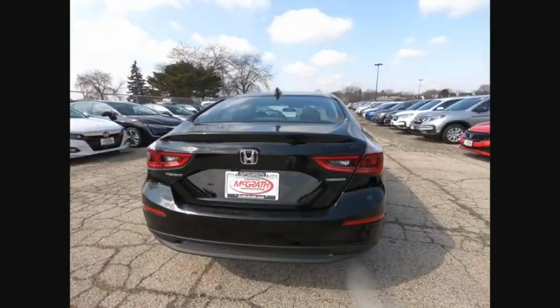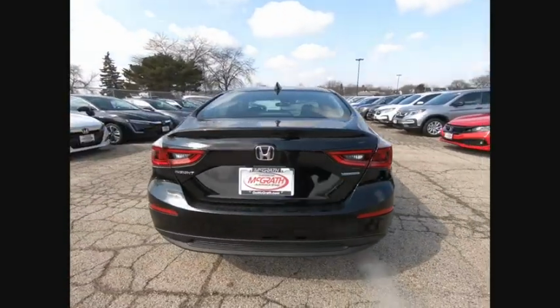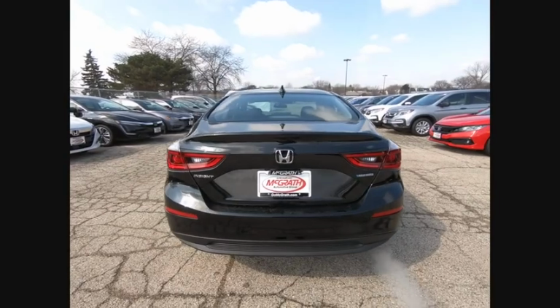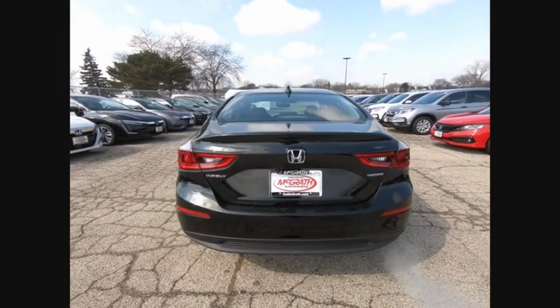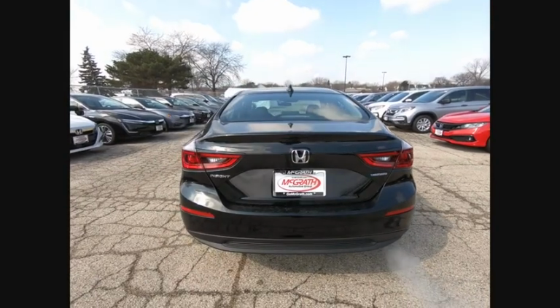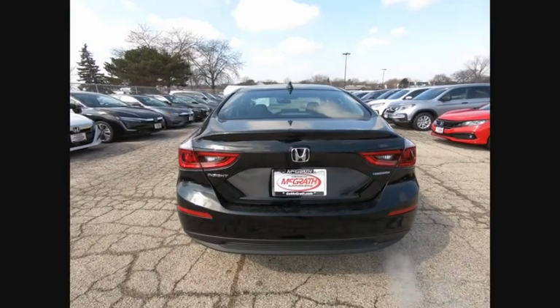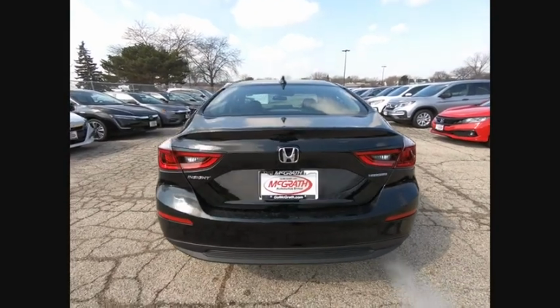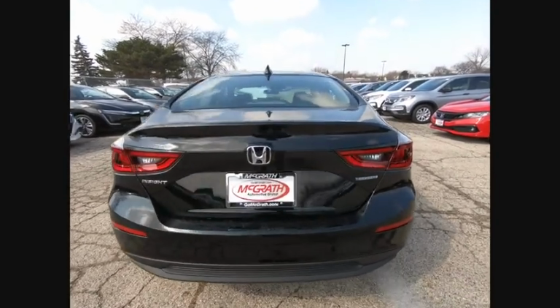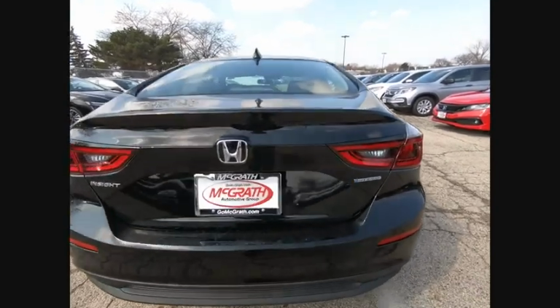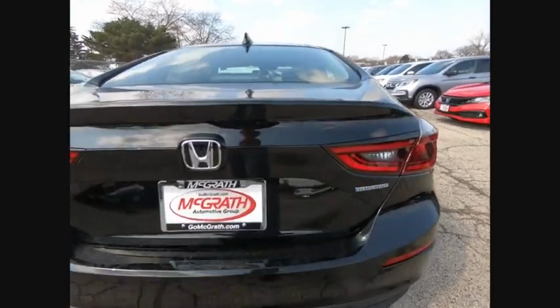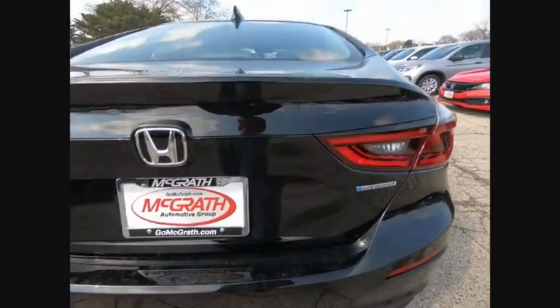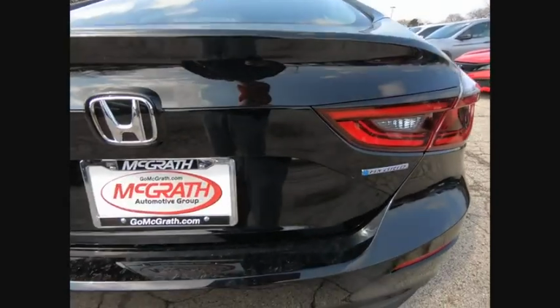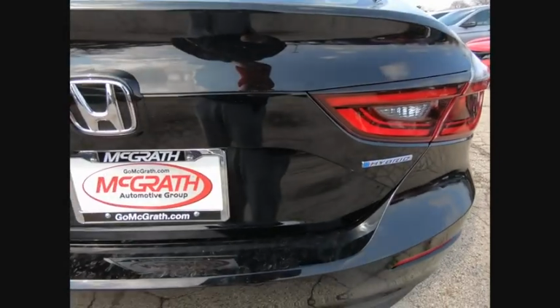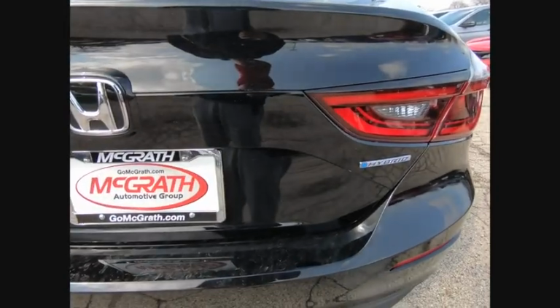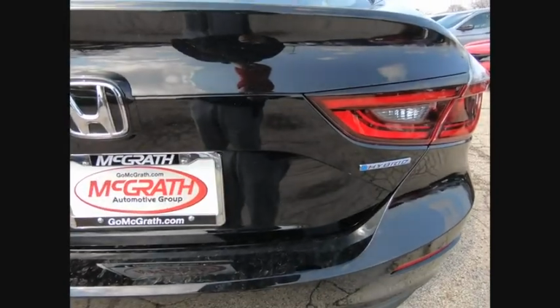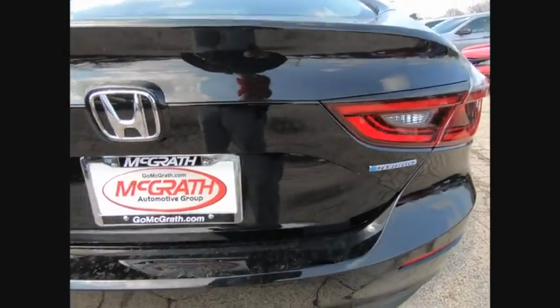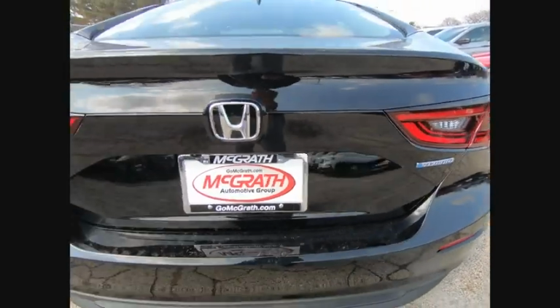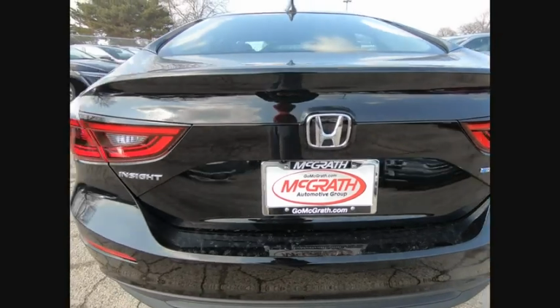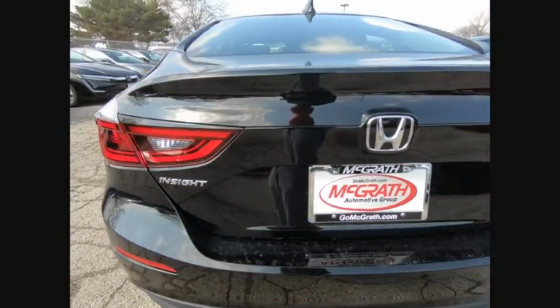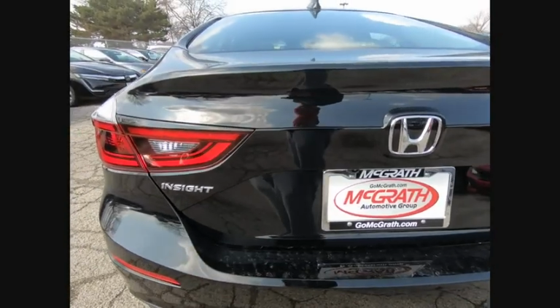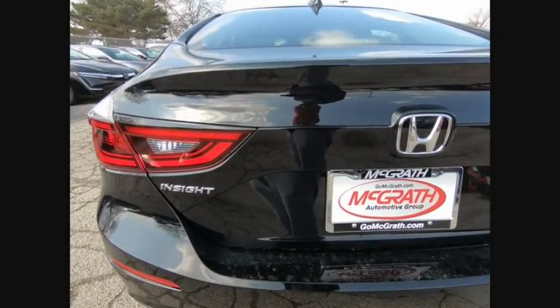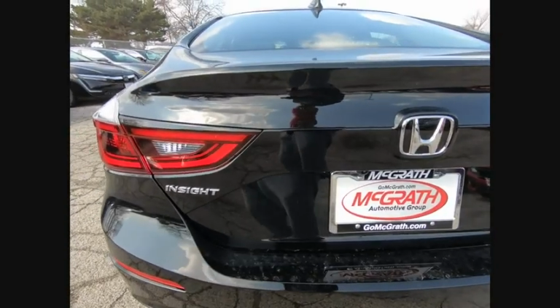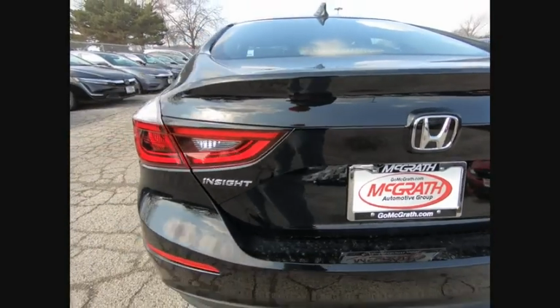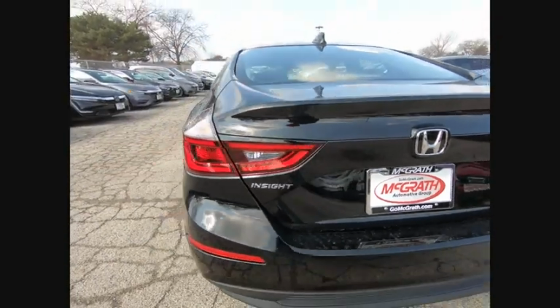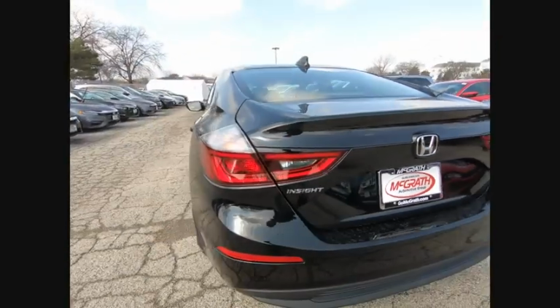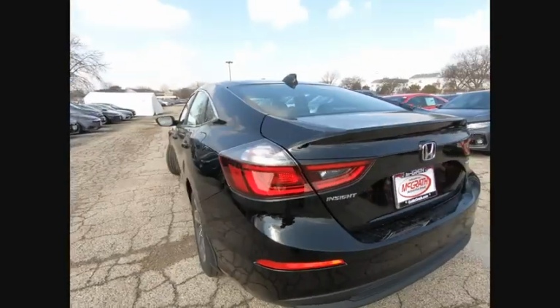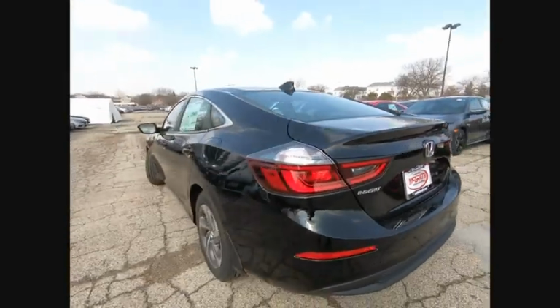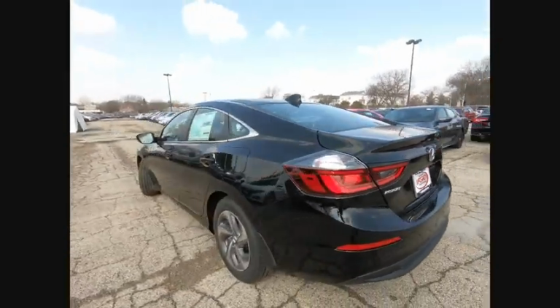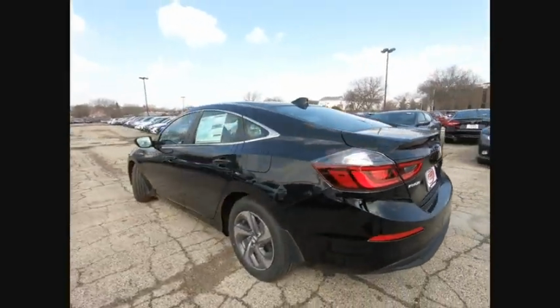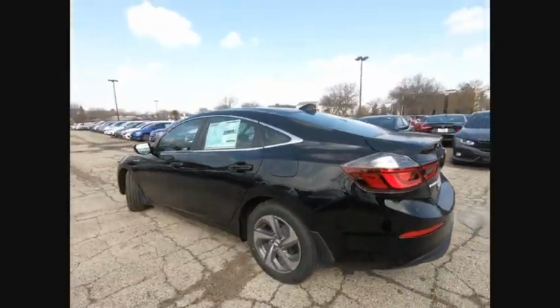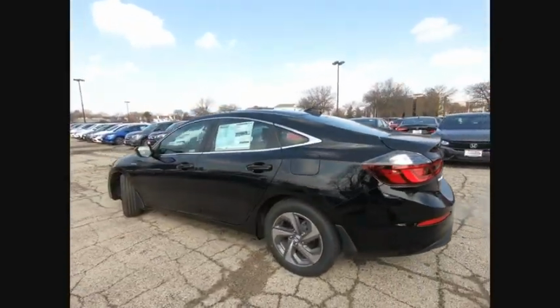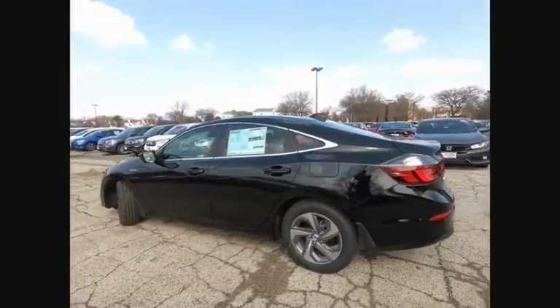This vehicle has less than 100 miles. Here are some of this vehicle's great options: backup camera, anti-lock braking system, lane departure warning, stability control, traction control.